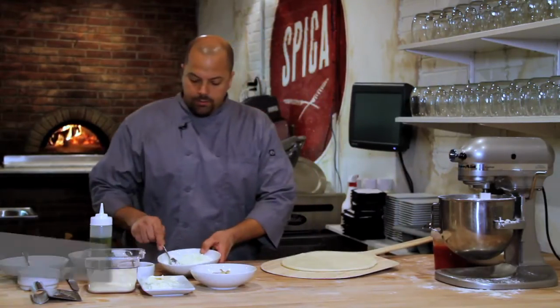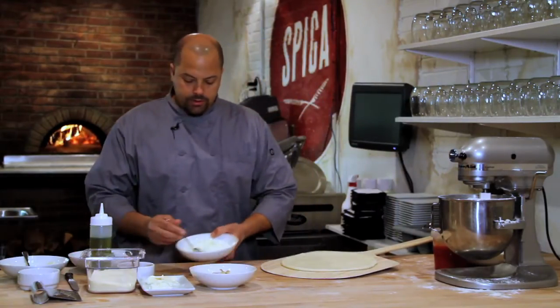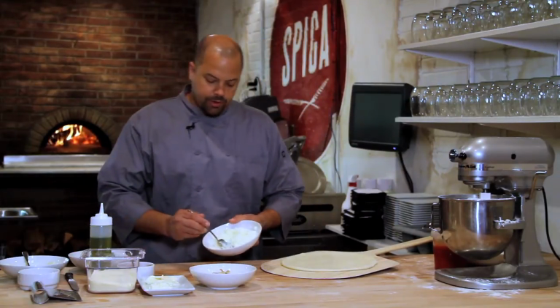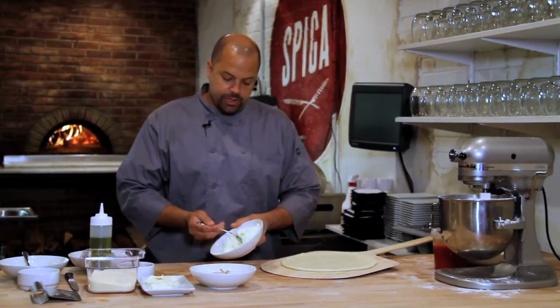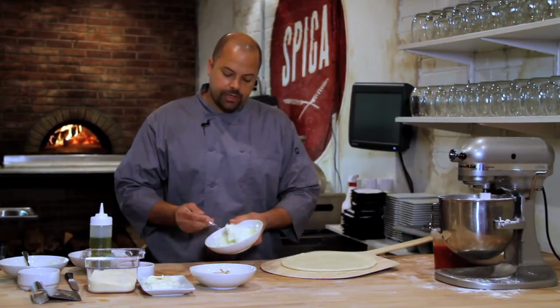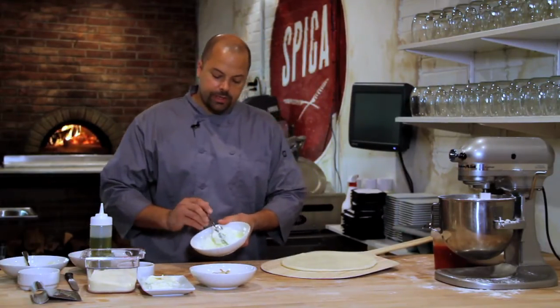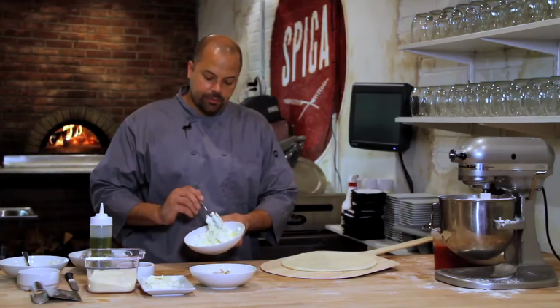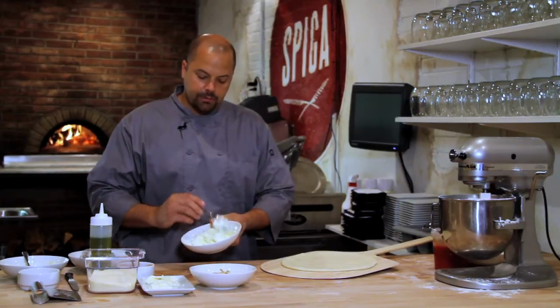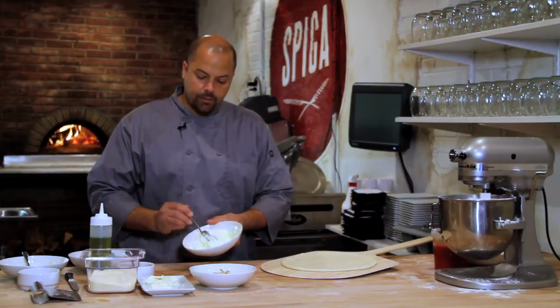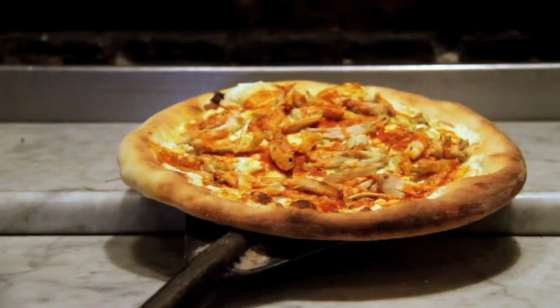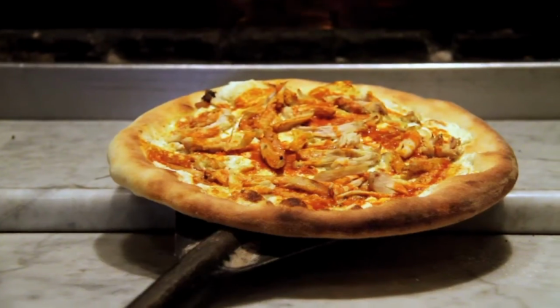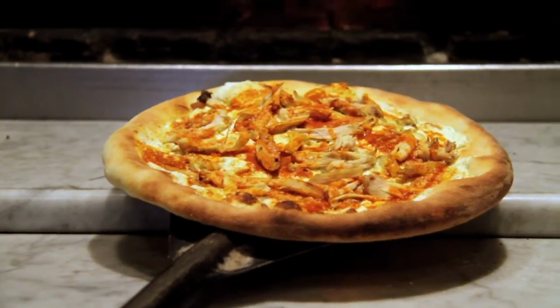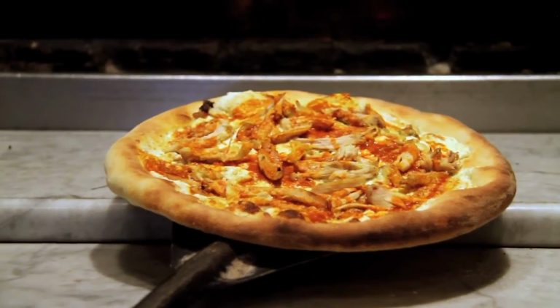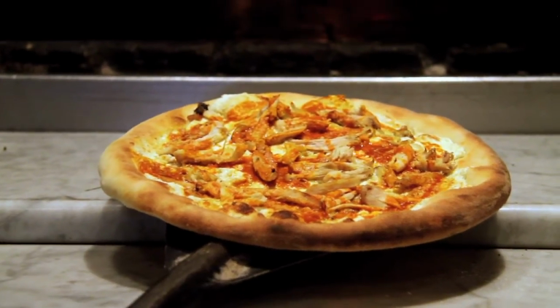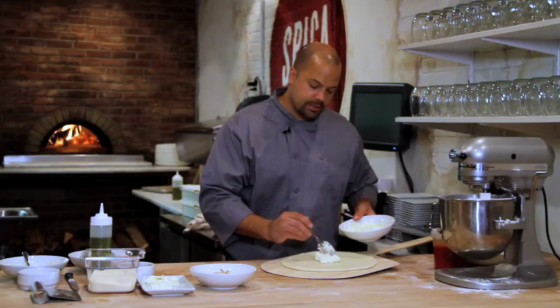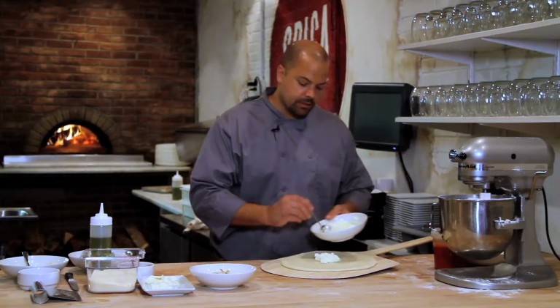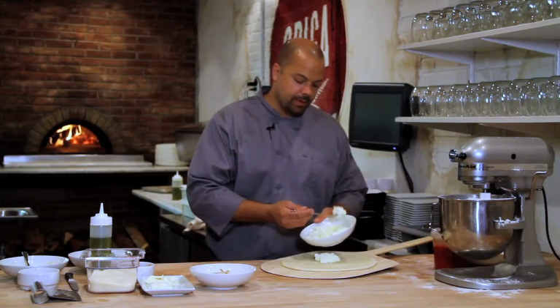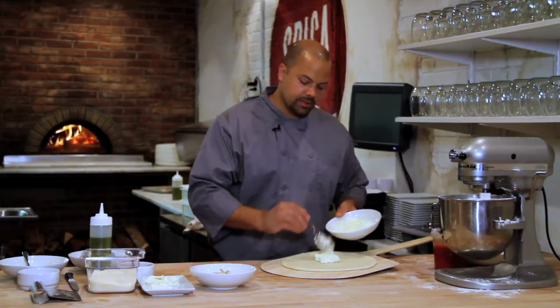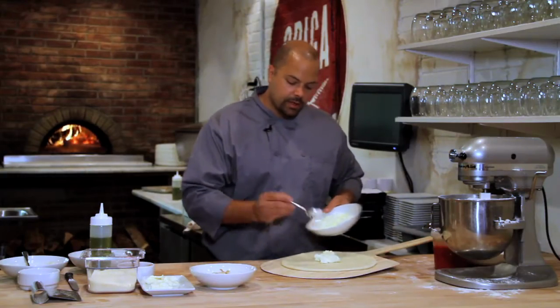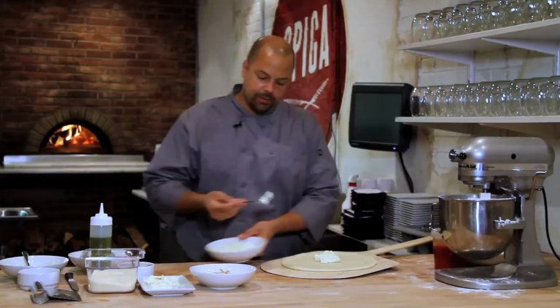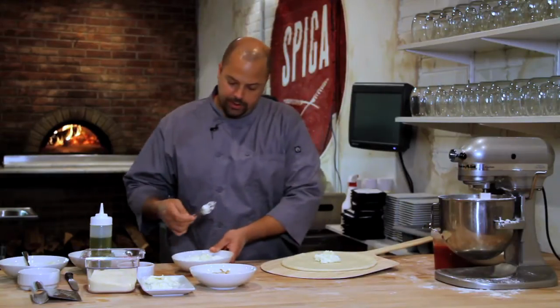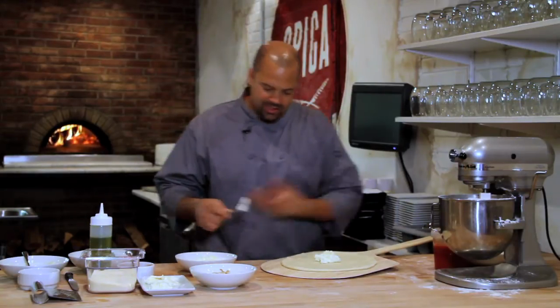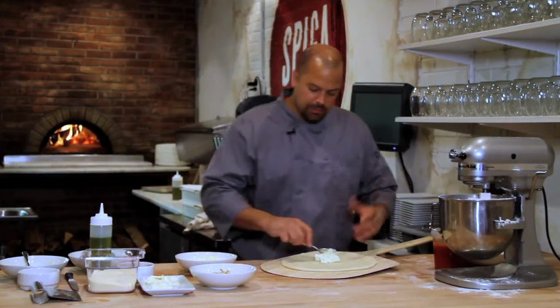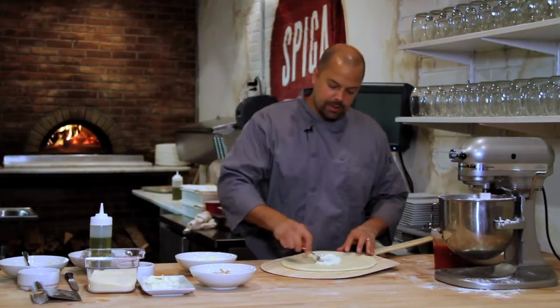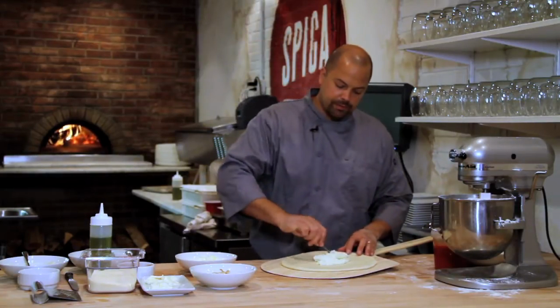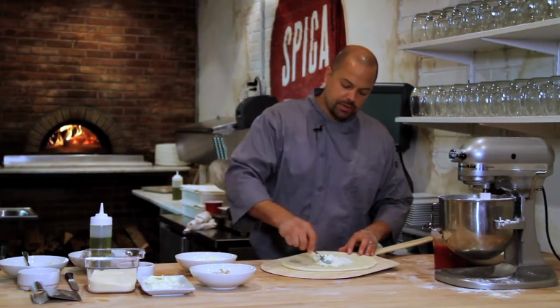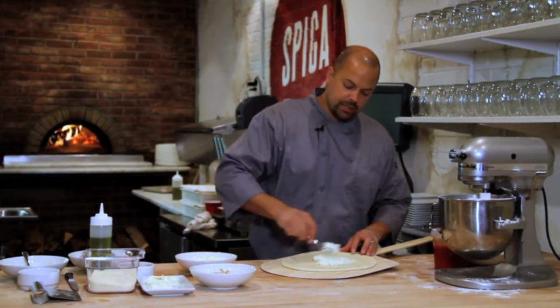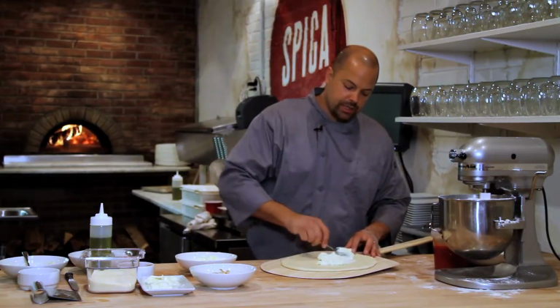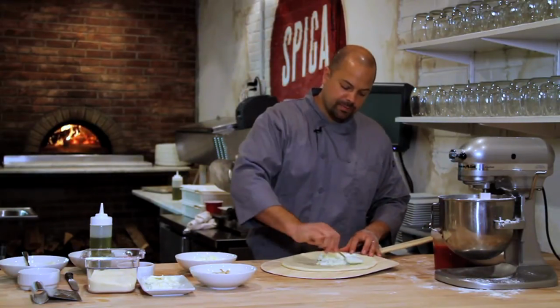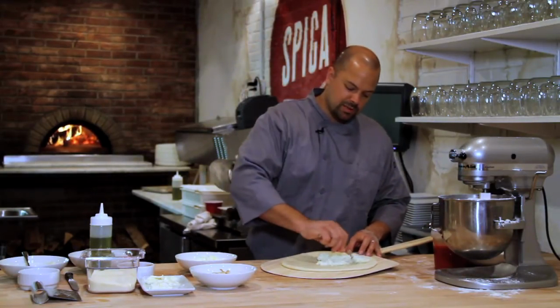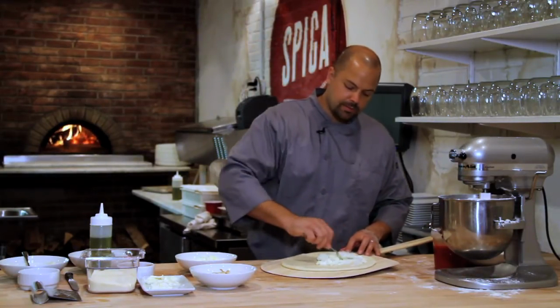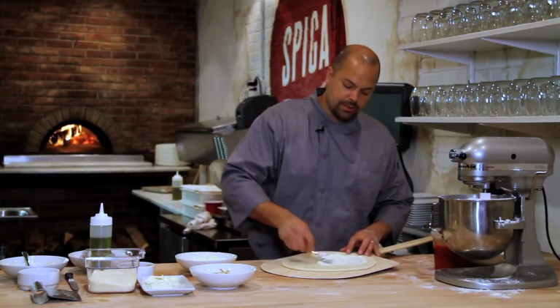We're going to use some ricotta cheese, which I have blended up with some olive oil and salt and pepper, as our base. This is going to be our base sauce because I want something nice that's going to complement the buffalo sauce and the chicken, as opposed to using a tomato sauce.